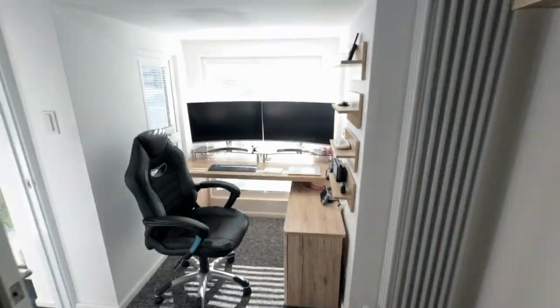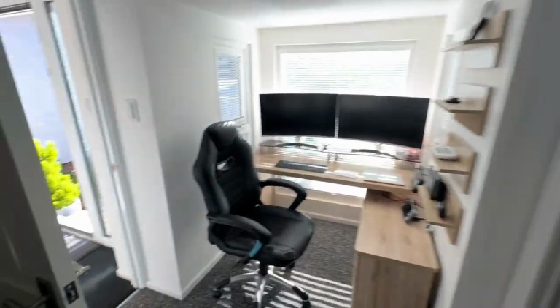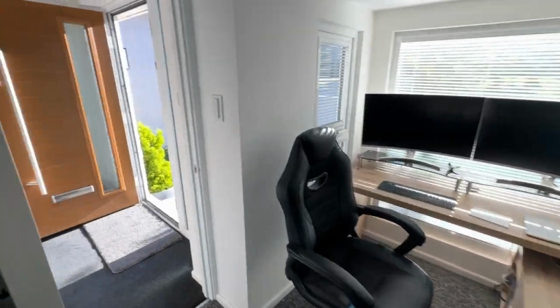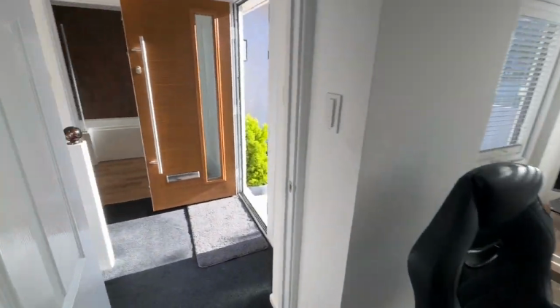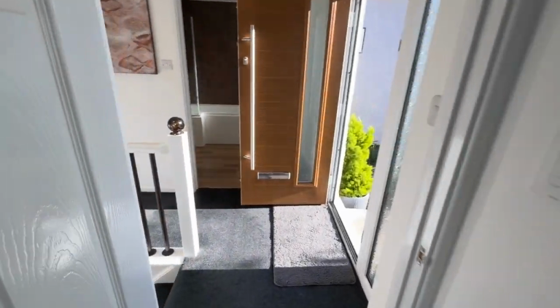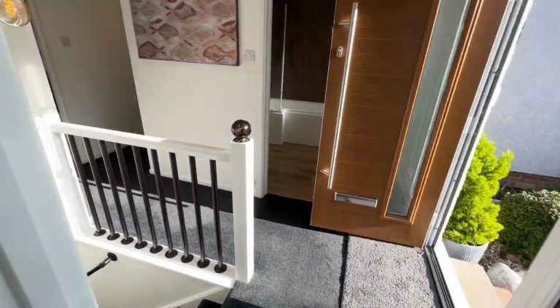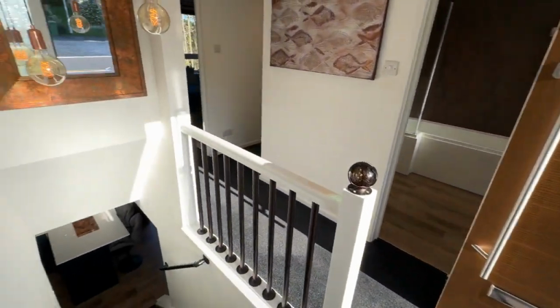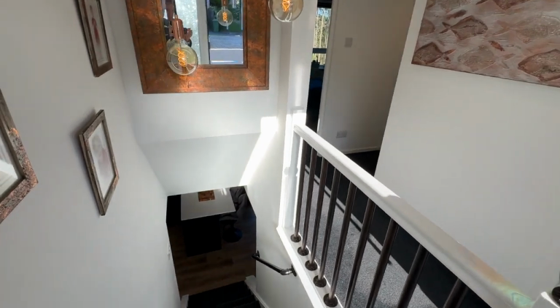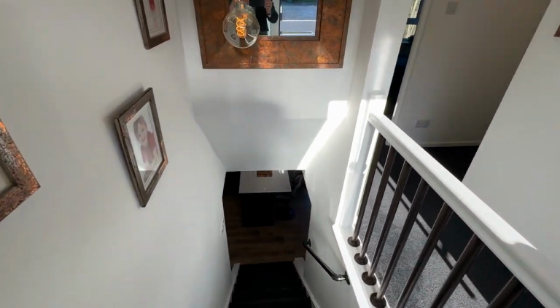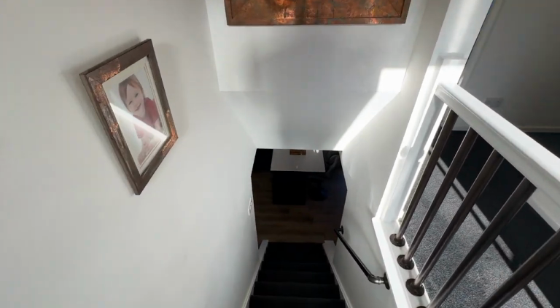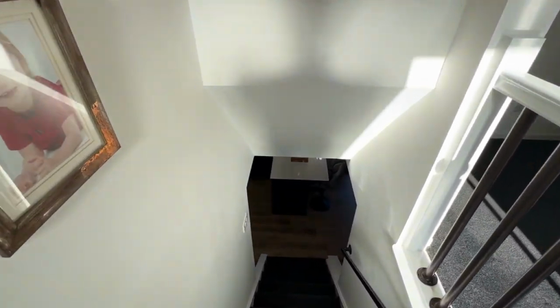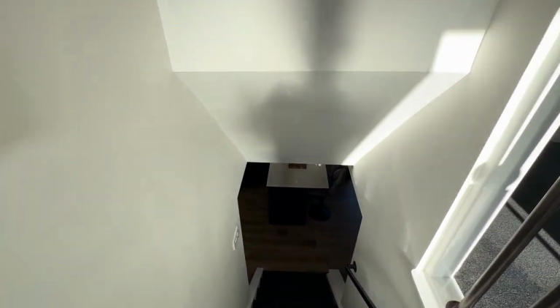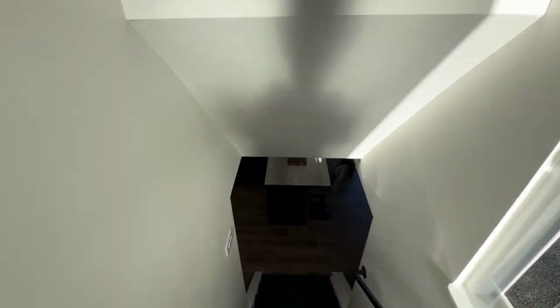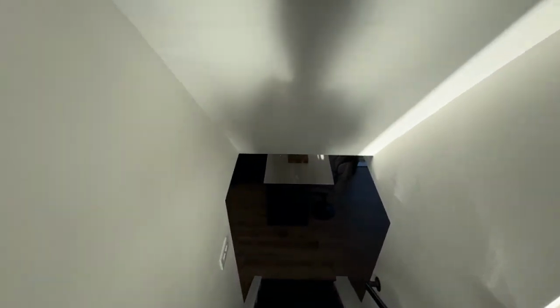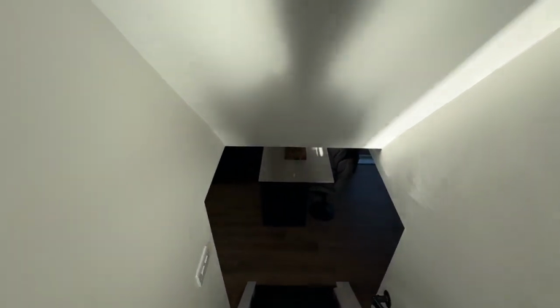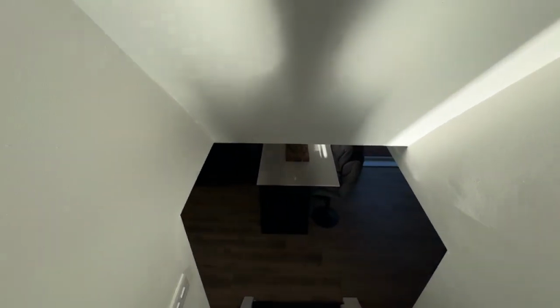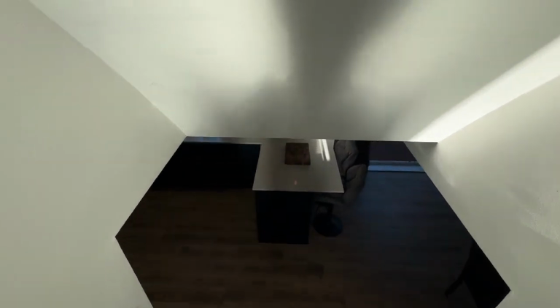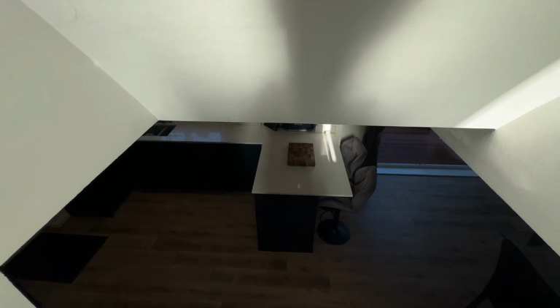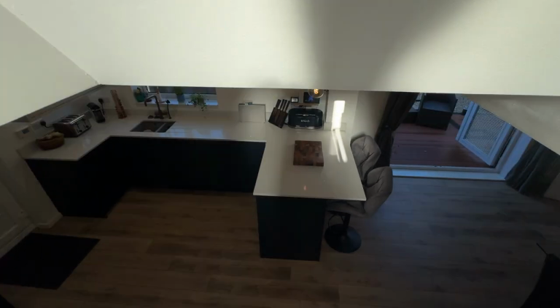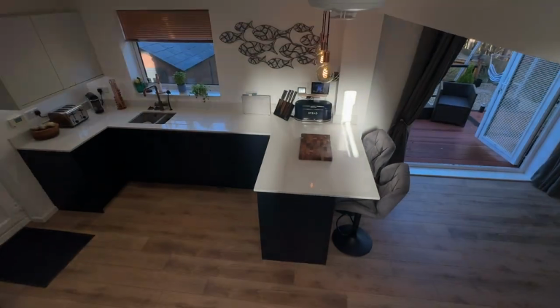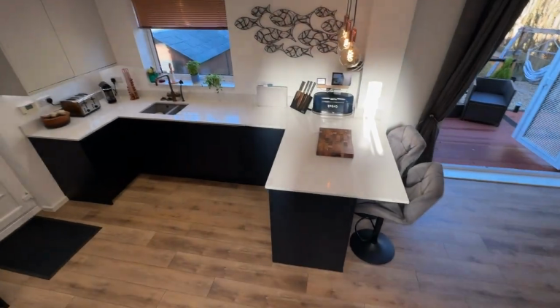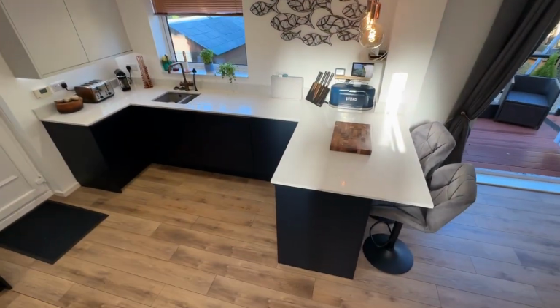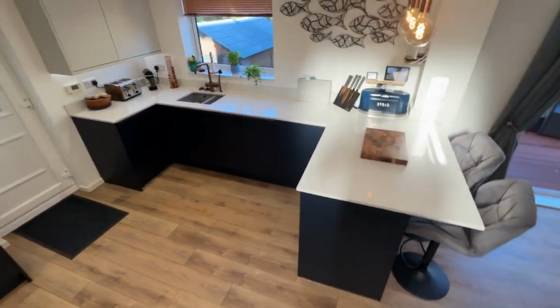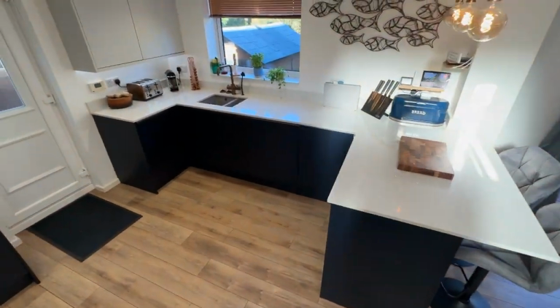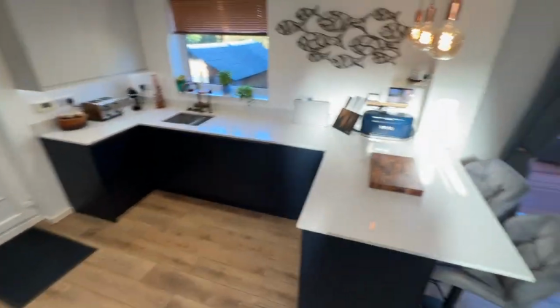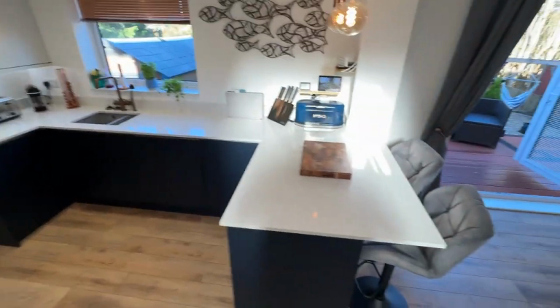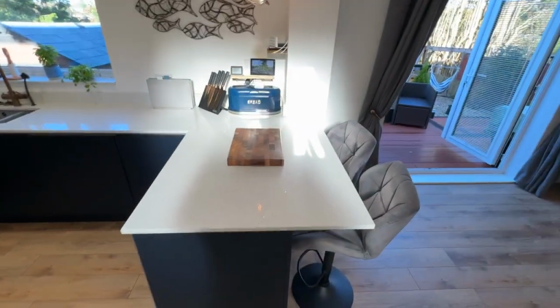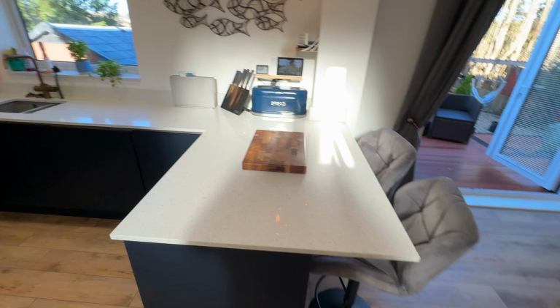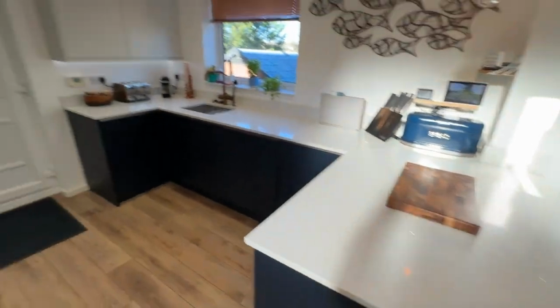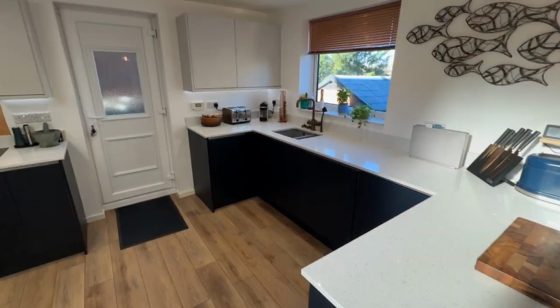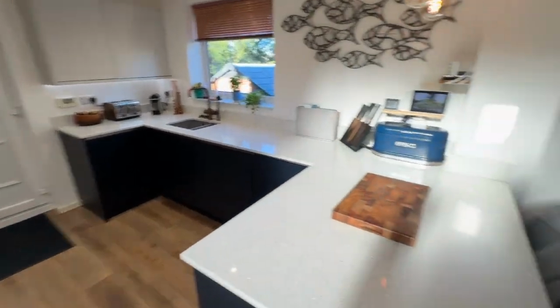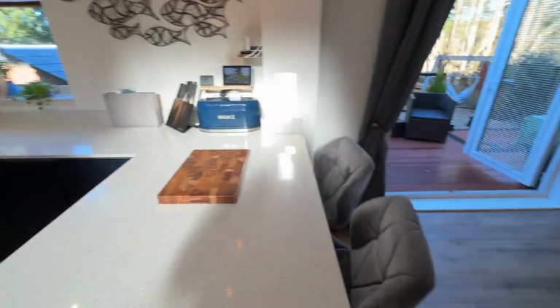Now we're going to go down the stairs, which takes us into a wonderful recently fitted kitchen. The kitchen was fitted in 2021 and it's comprehensively done. It has multiple worktops — they're silestone — and you have integrated appliances.